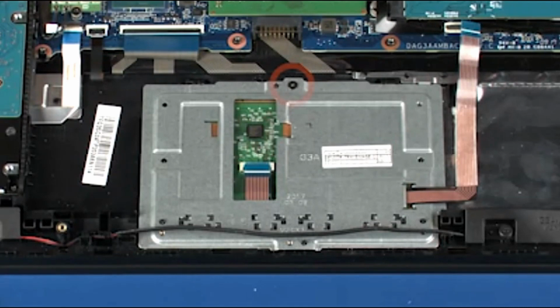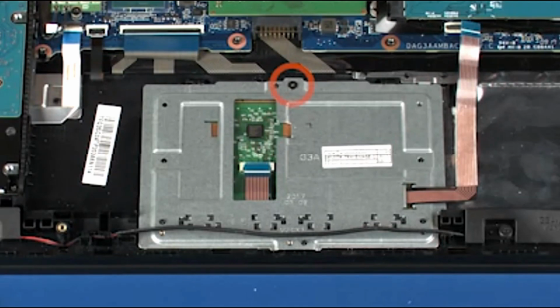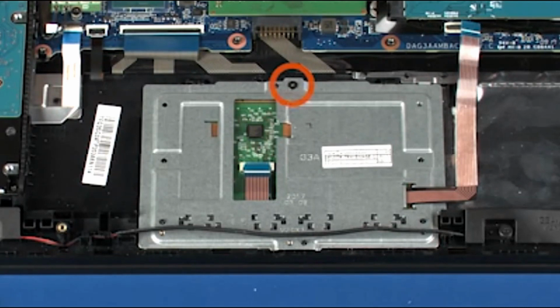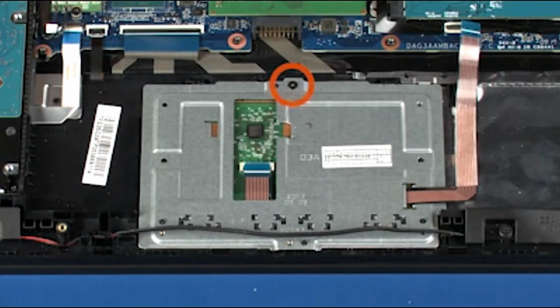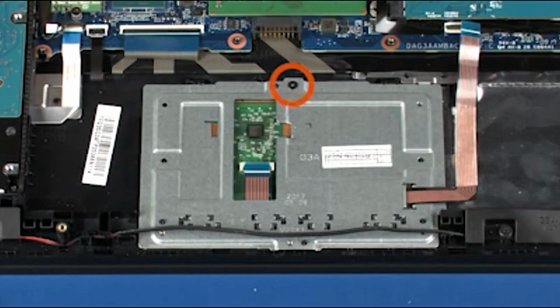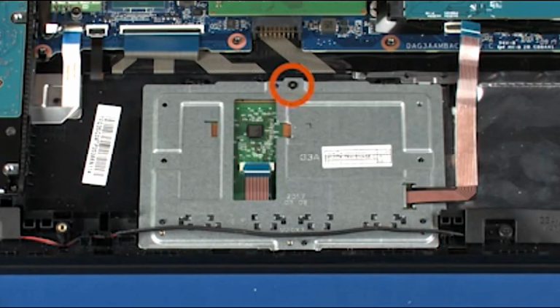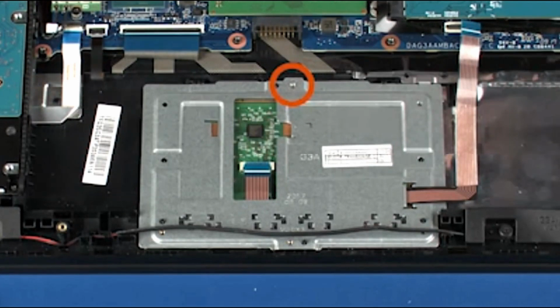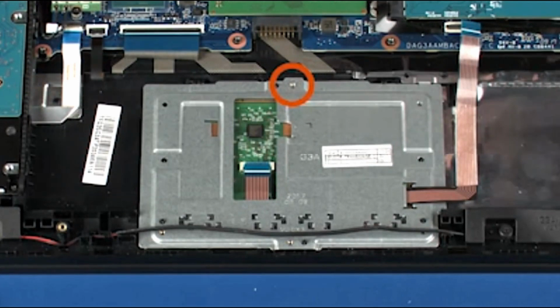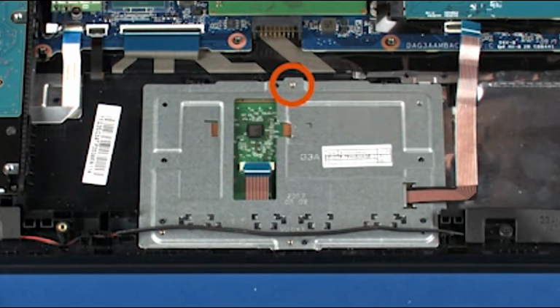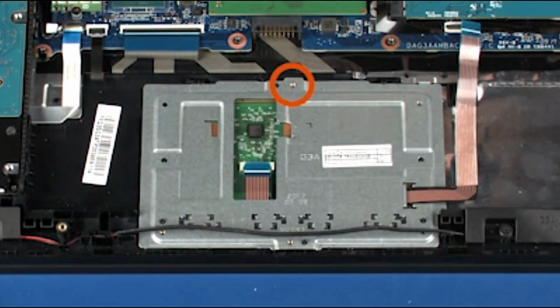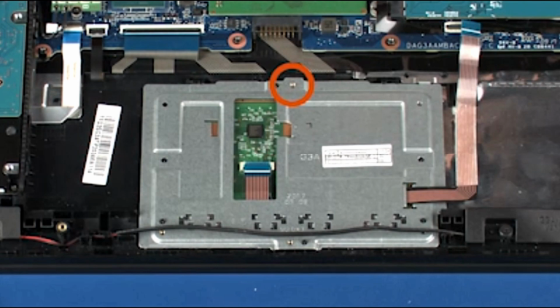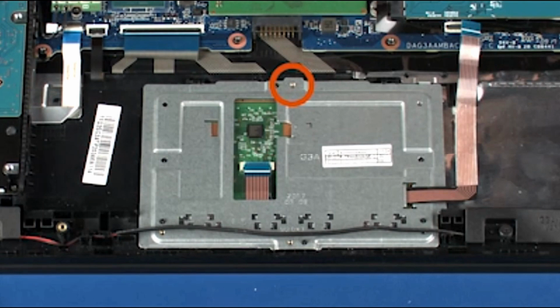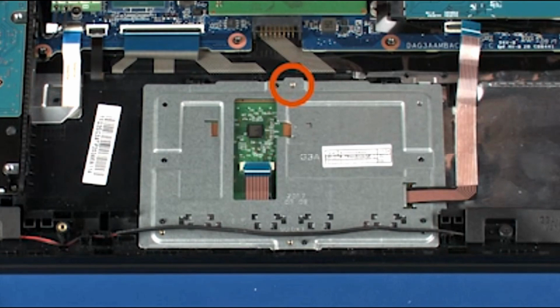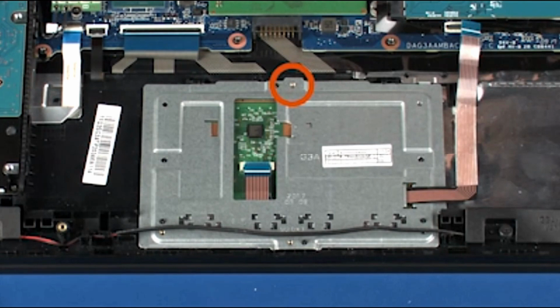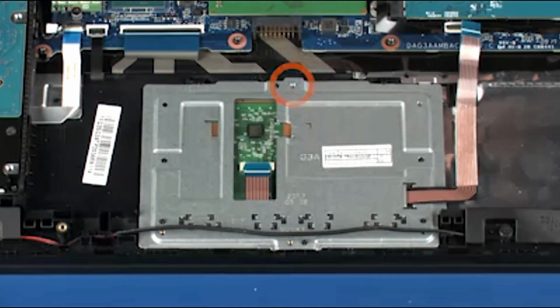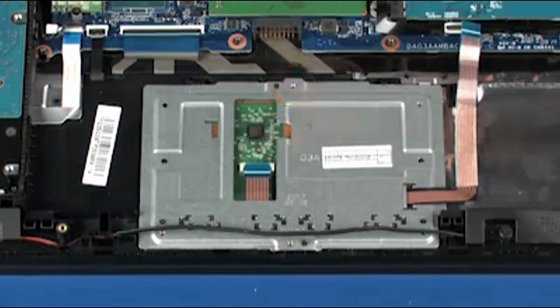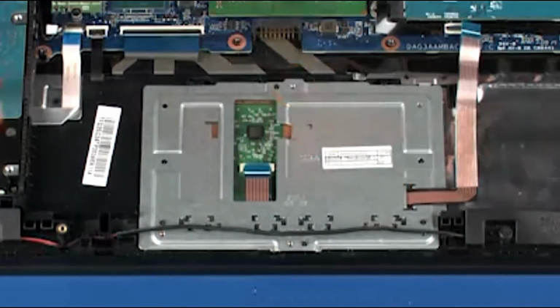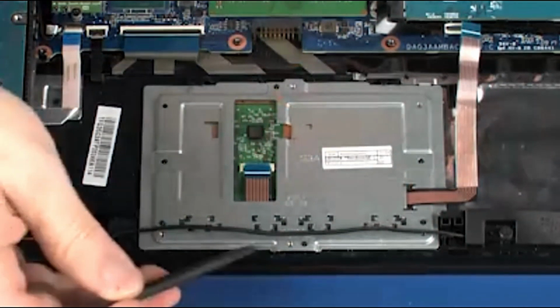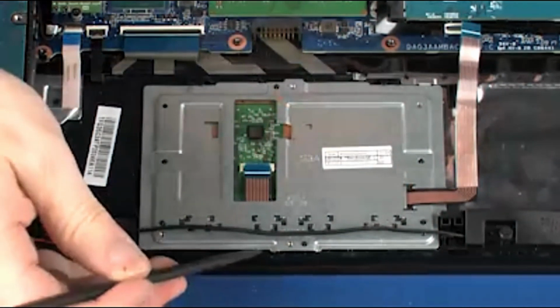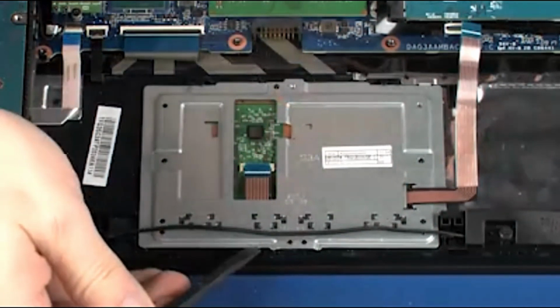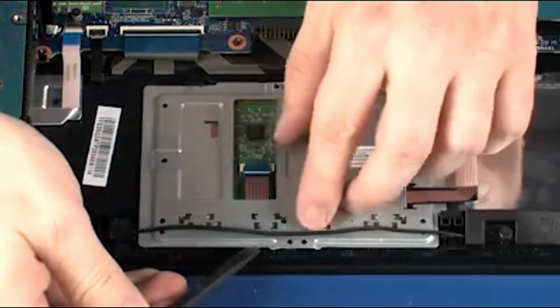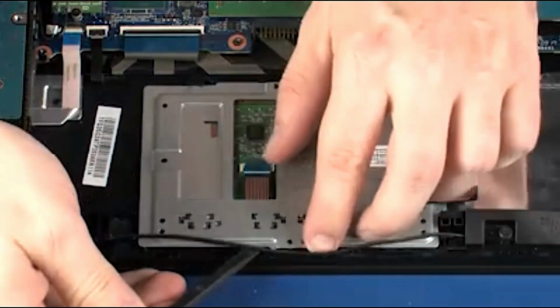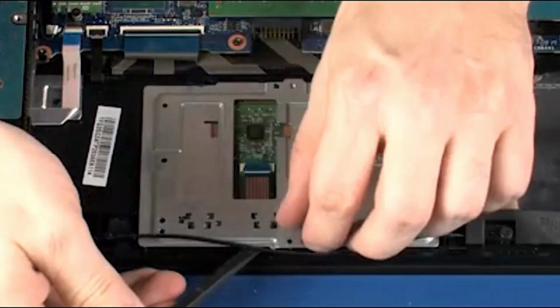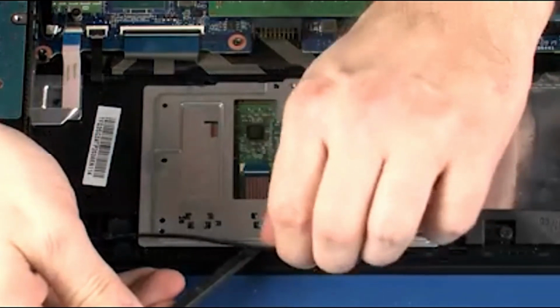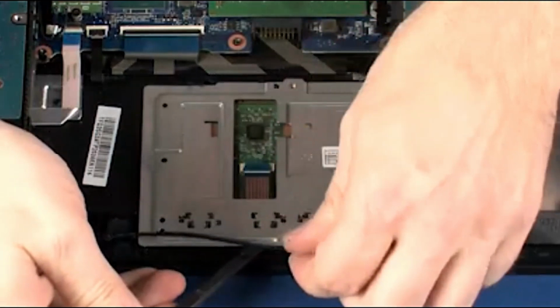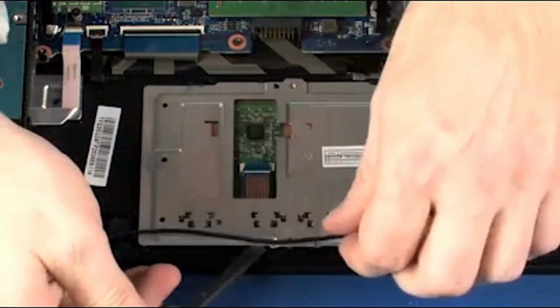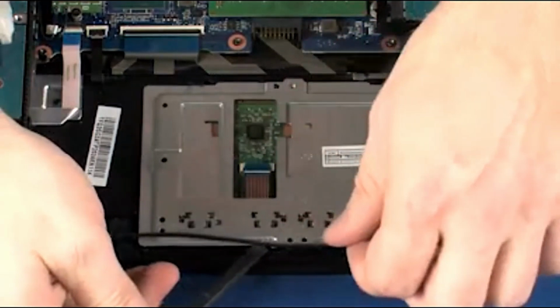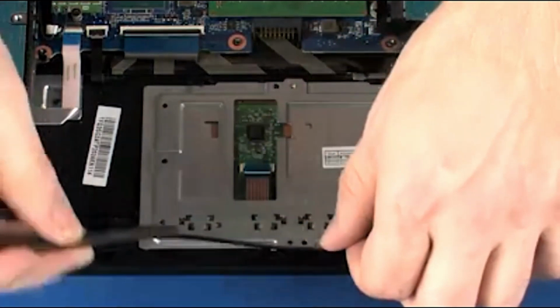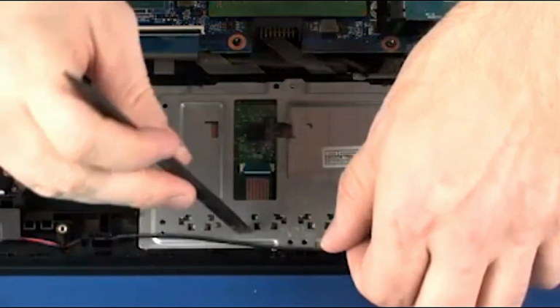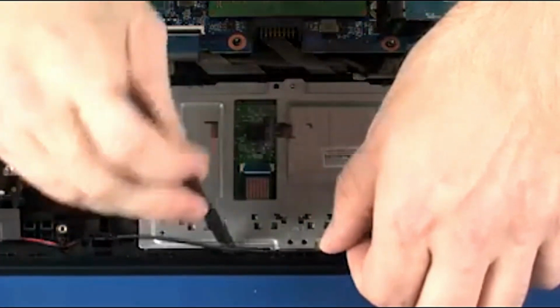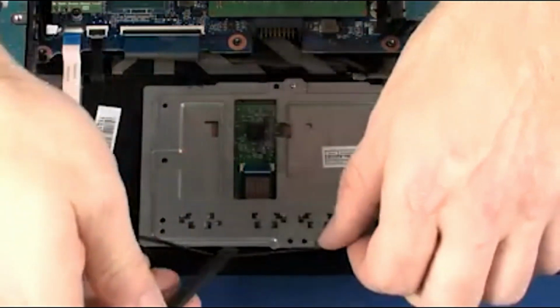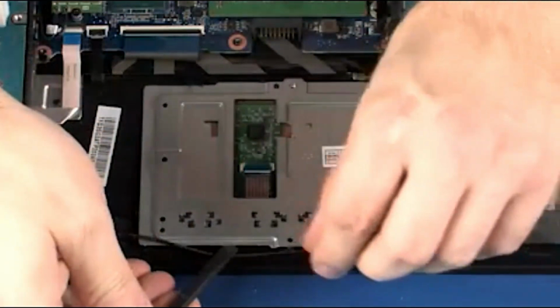Remove the 3mm P1 Phillips-head screw that secures the touchpad button board to the top cover. Lift the front edge of the touchpad button board and slide the rear edge out from underneath the tabs and cut out on the top cover.